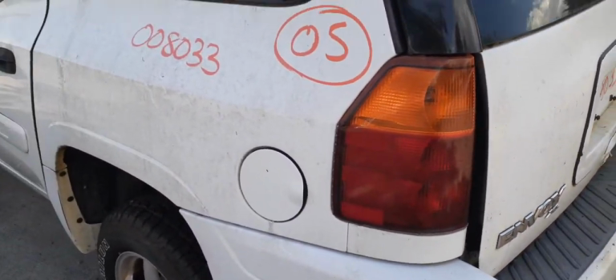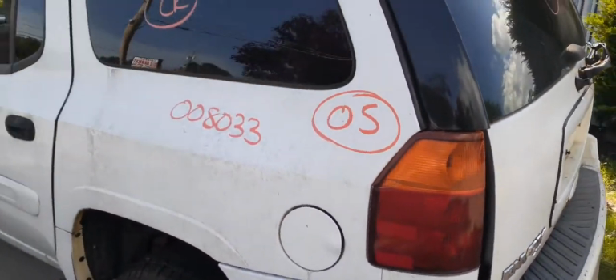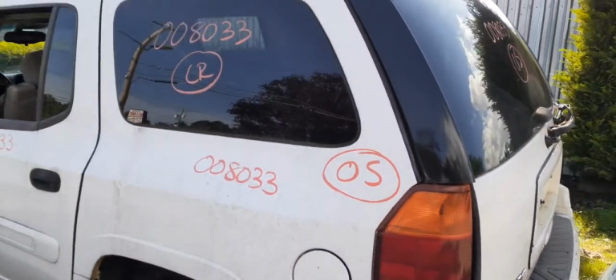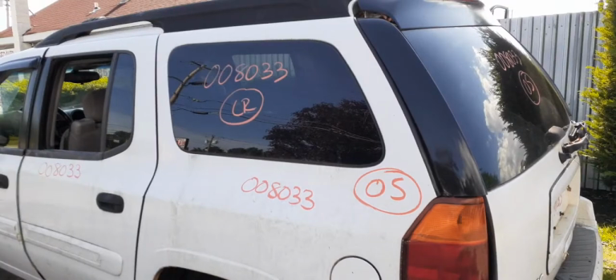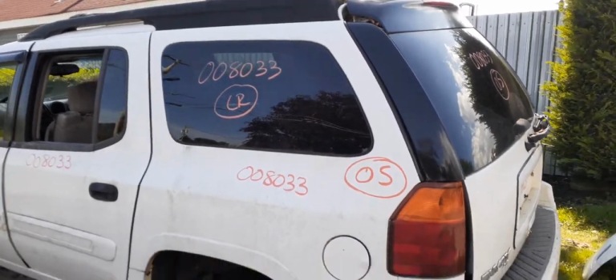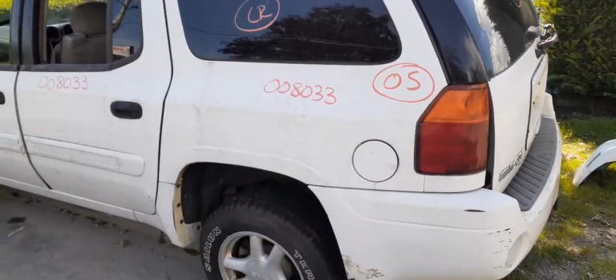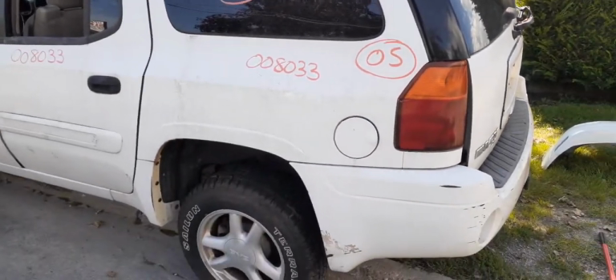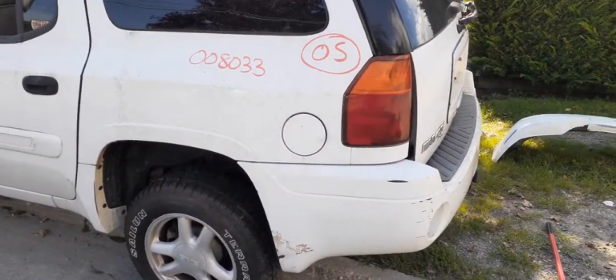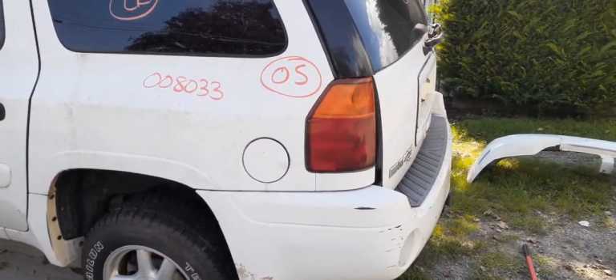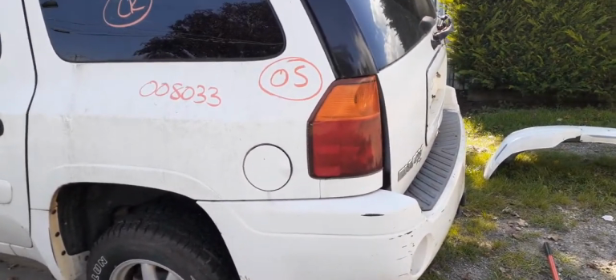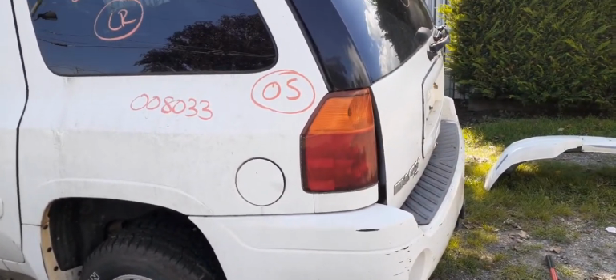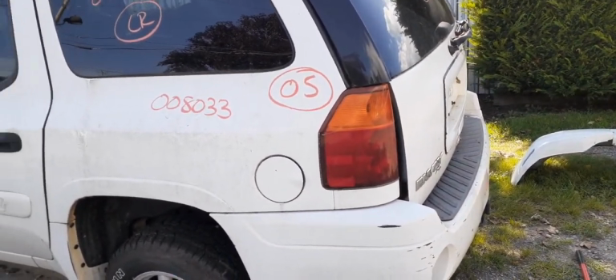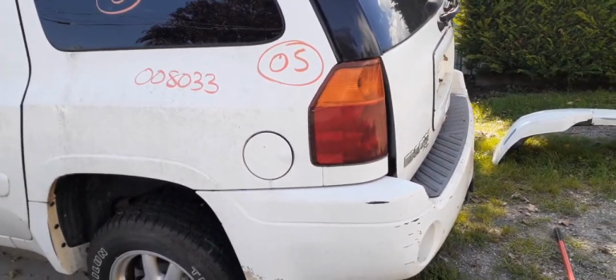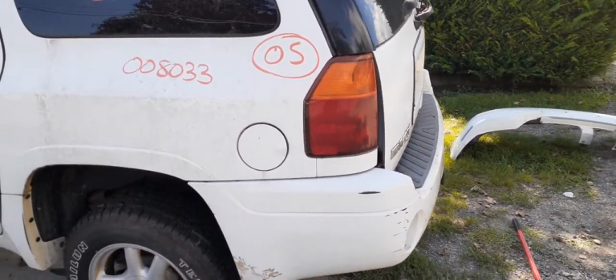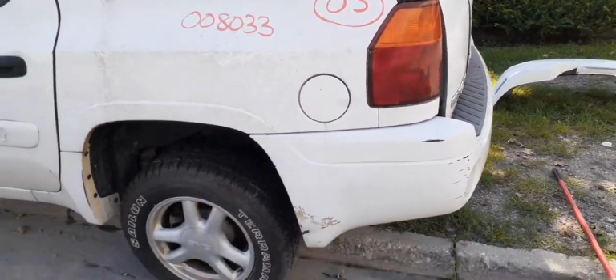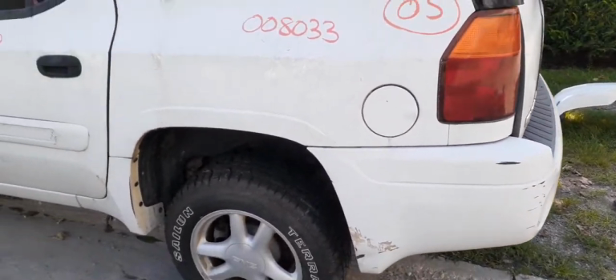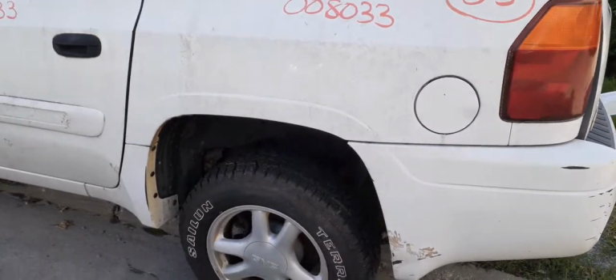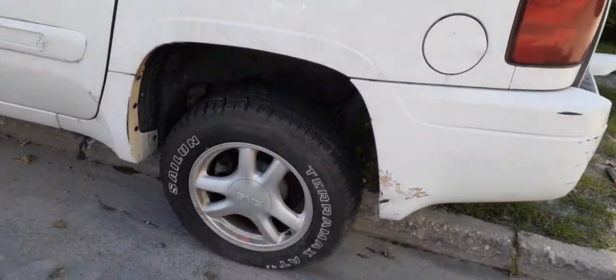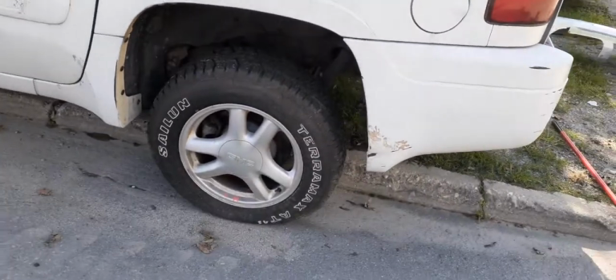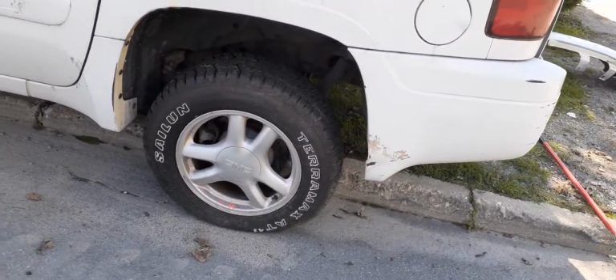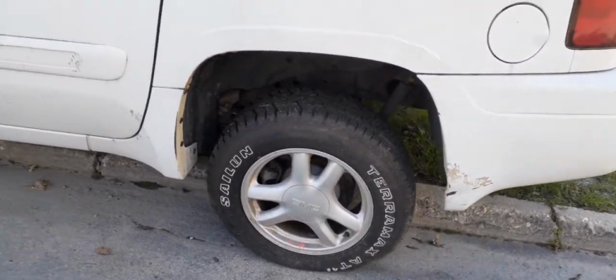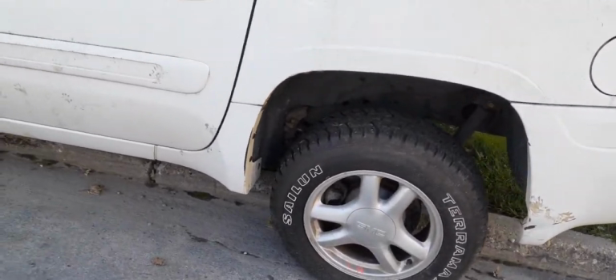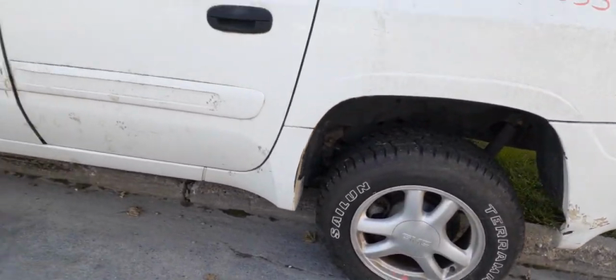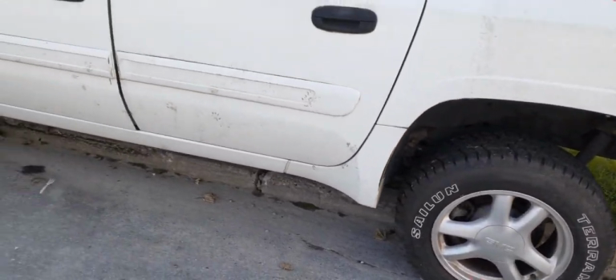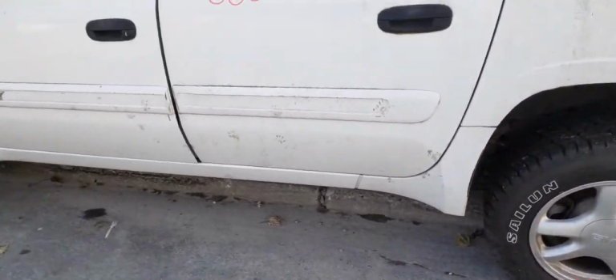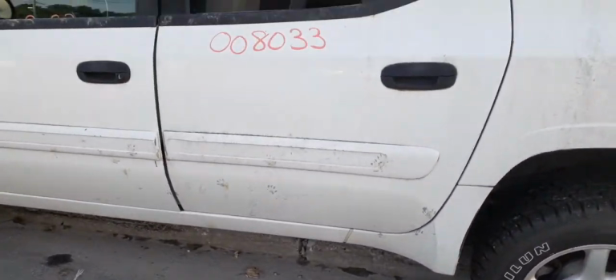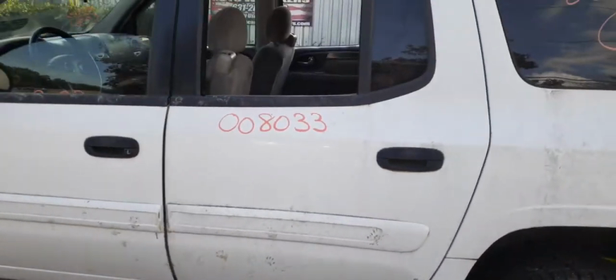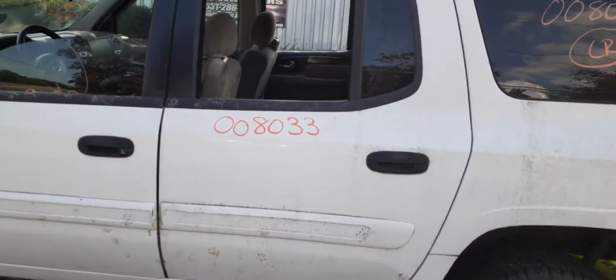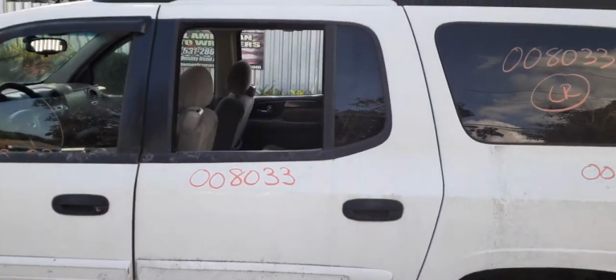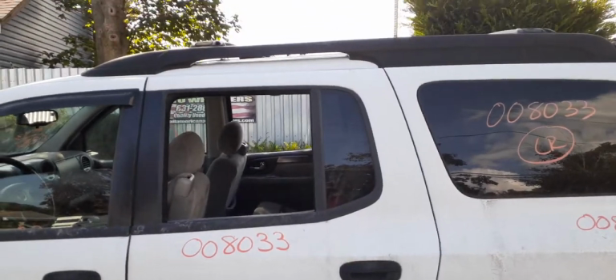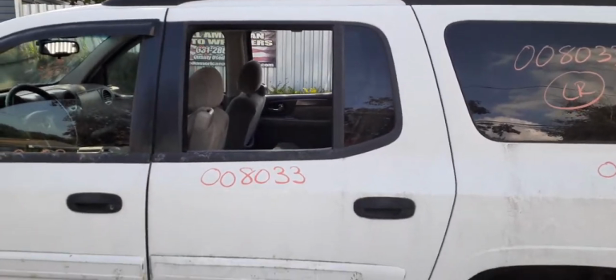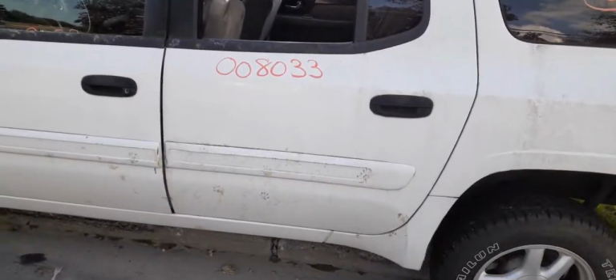Left side taillight is good. Left side quarter is fine, no problem there. You do have the gas tank door, gas cap, and the filler neck, along with the other wheel.